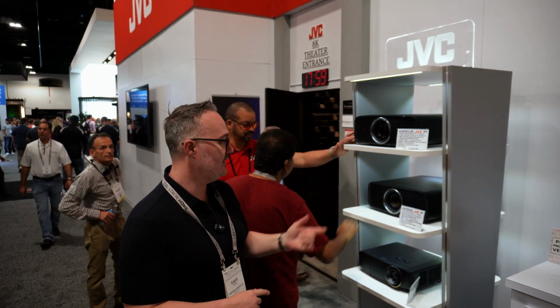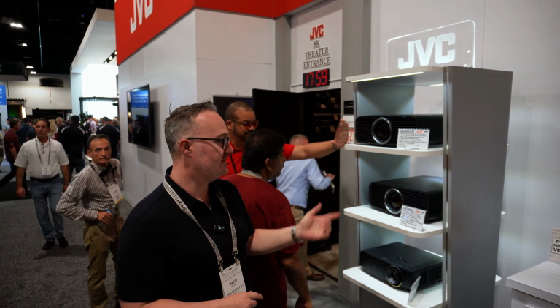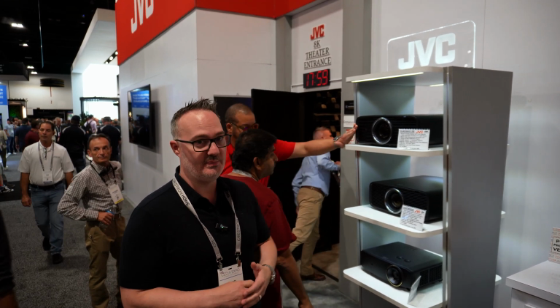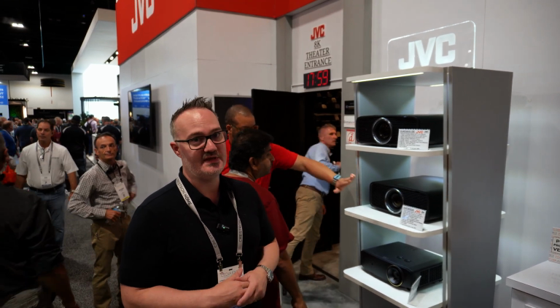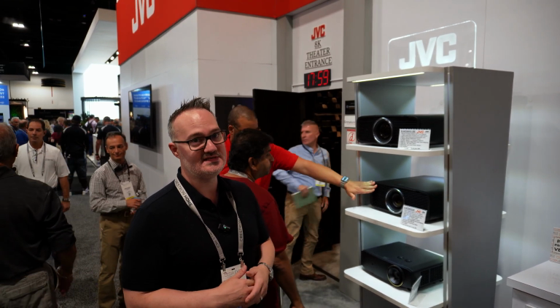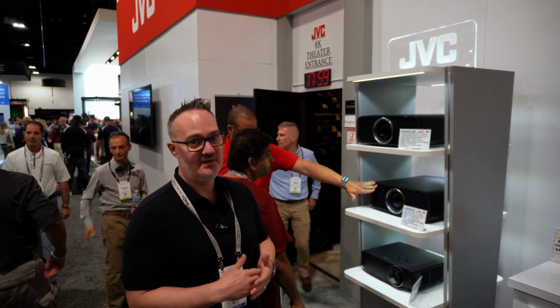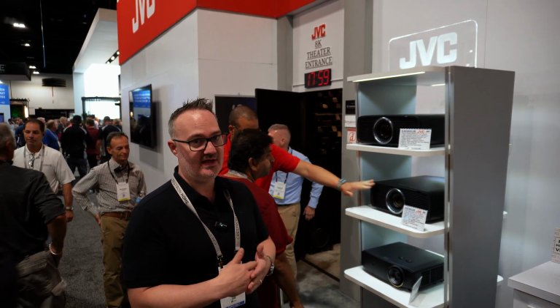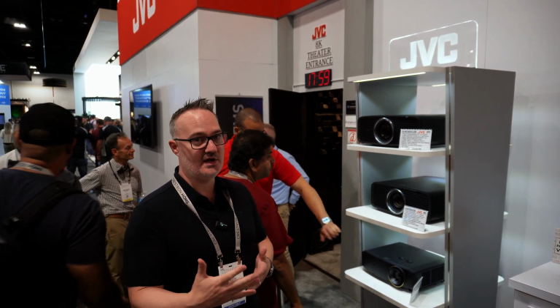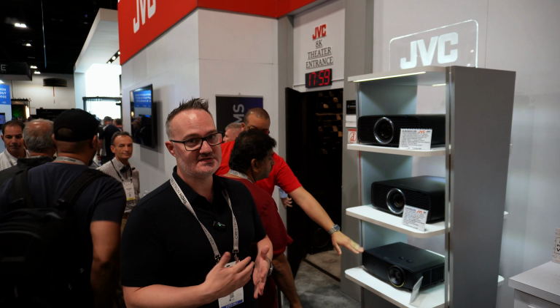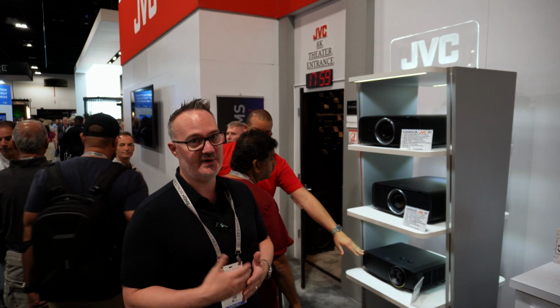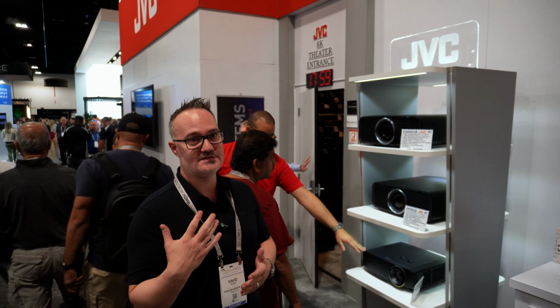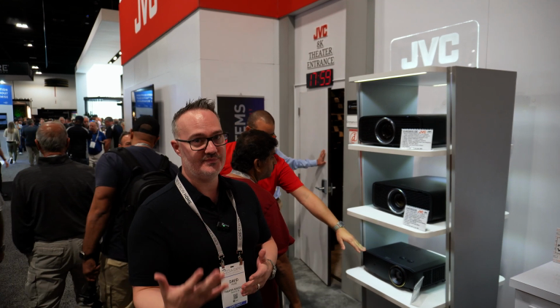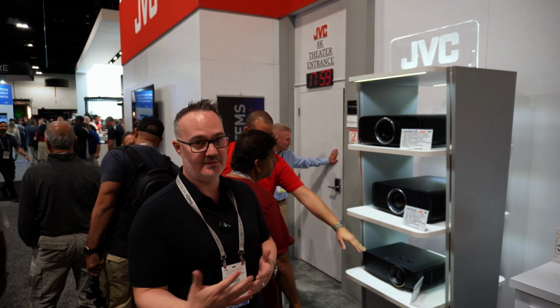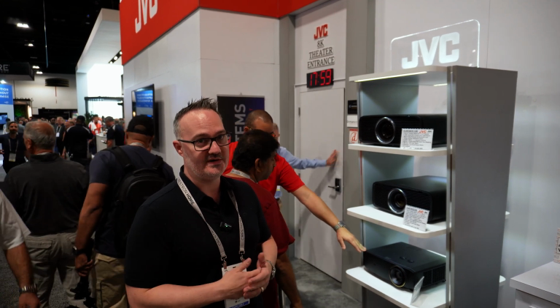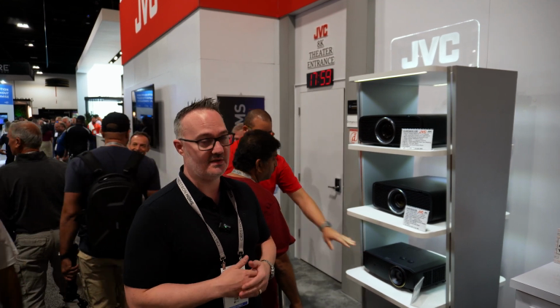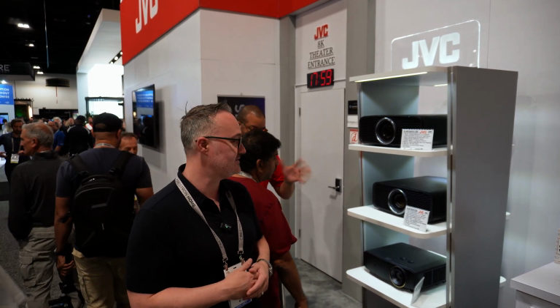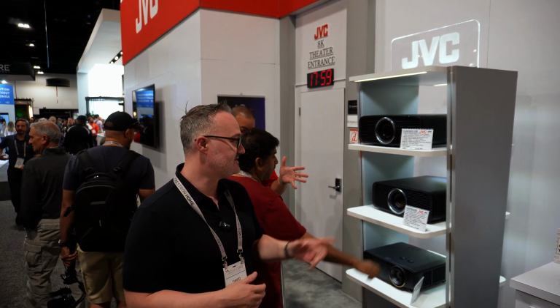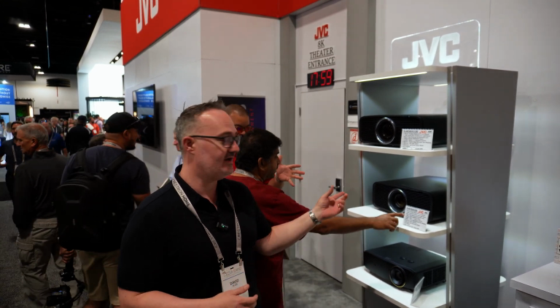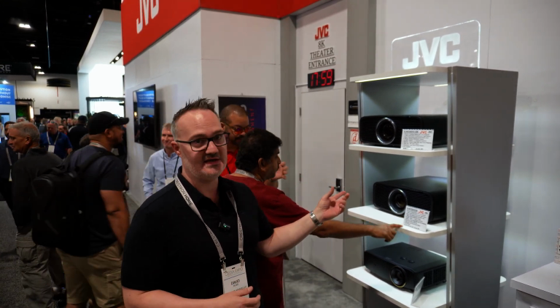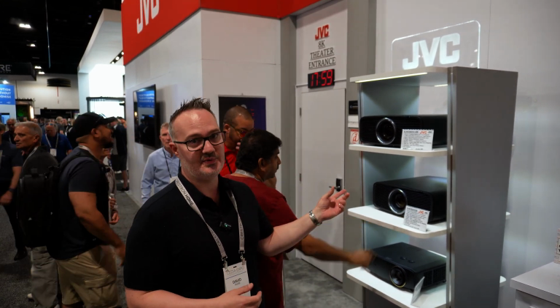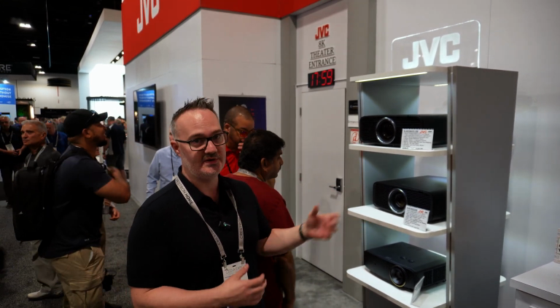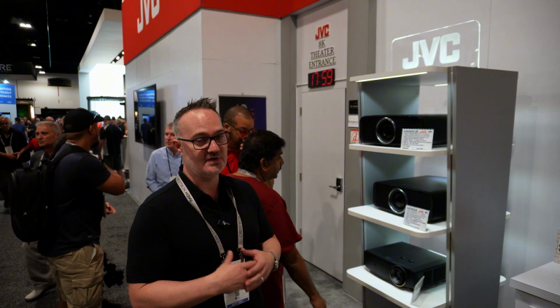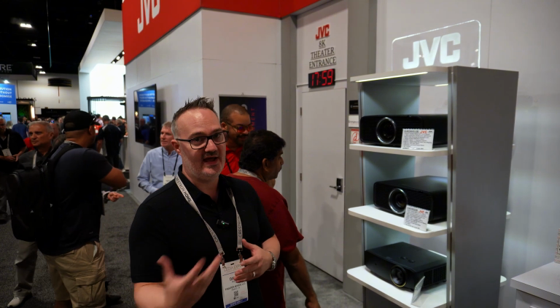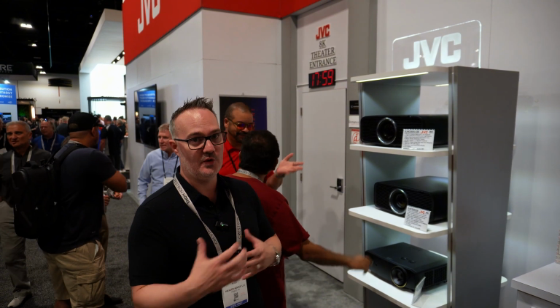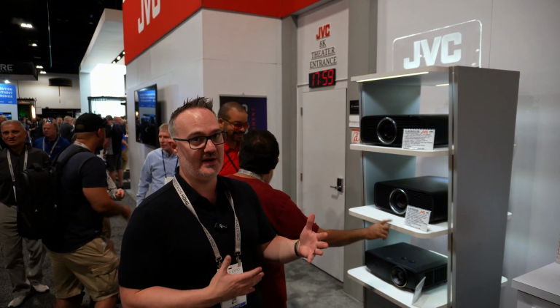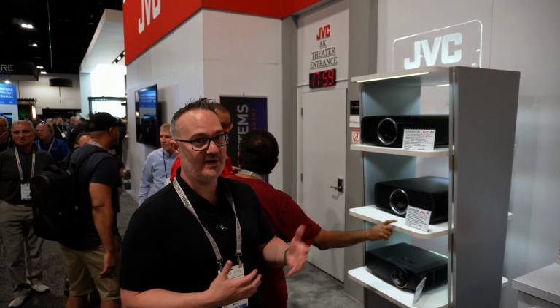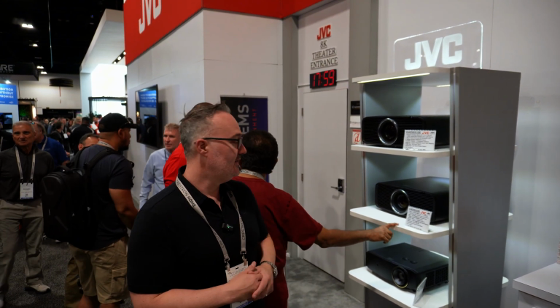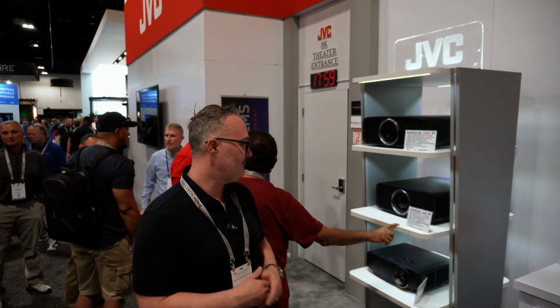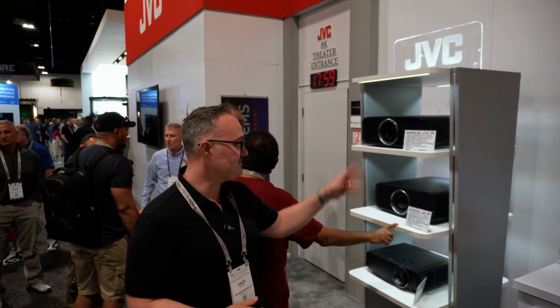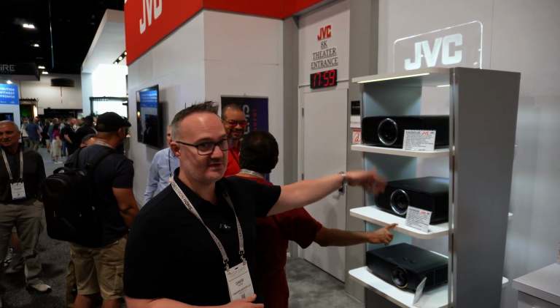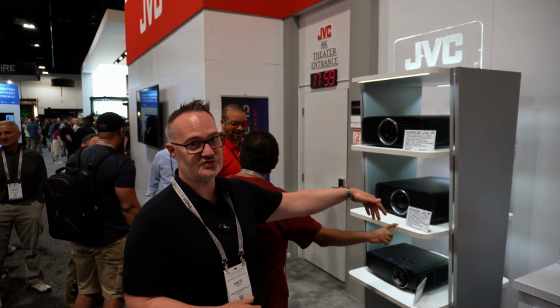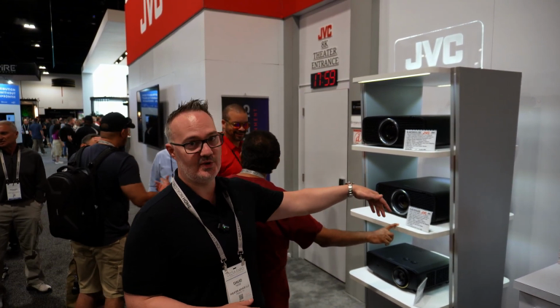Then we're getting to the replacement of the NZ7. Again, more contrast than the competitors, a little more brightness than the competitors, still hitting a $9,000 price point. So again, adding more for not more money. These things are absolutely going to destroy the market.